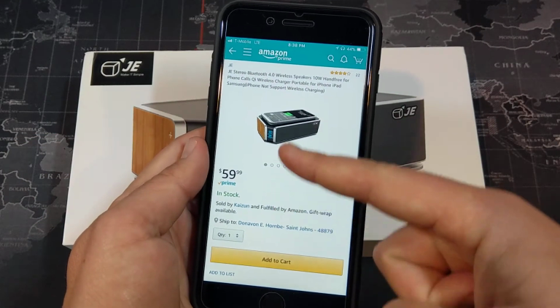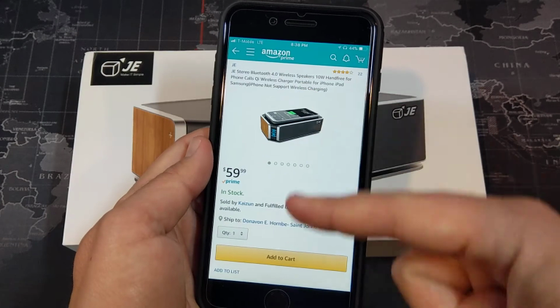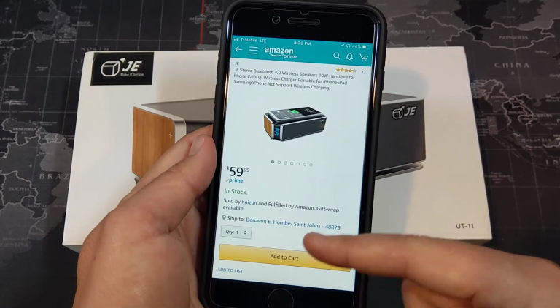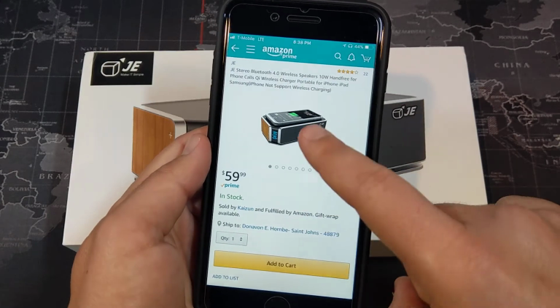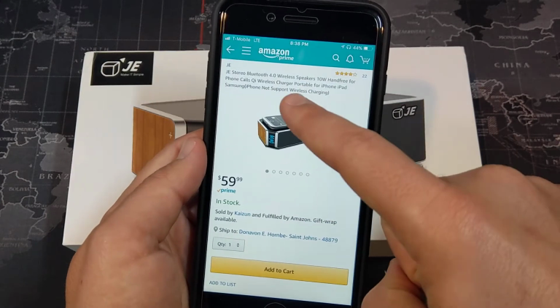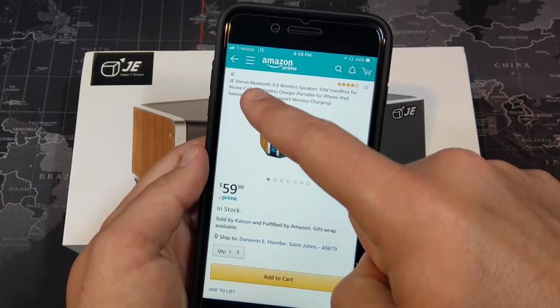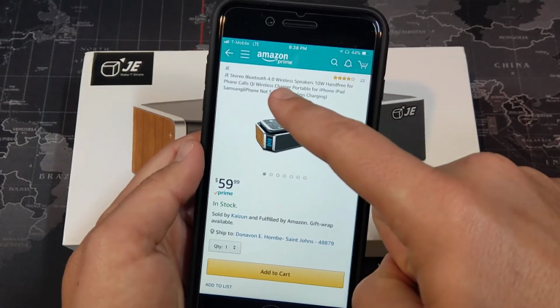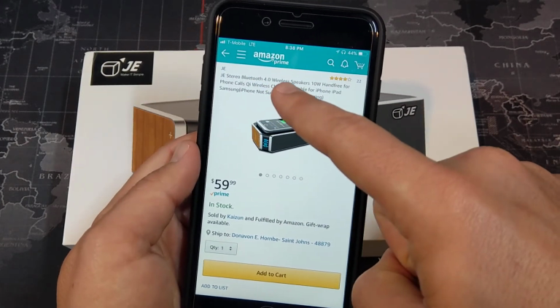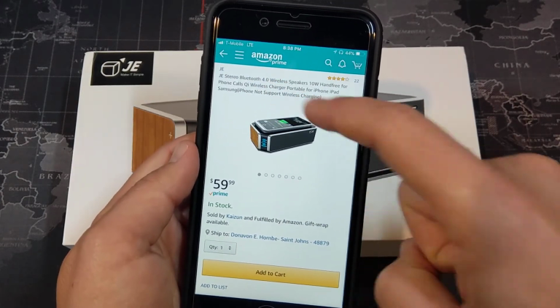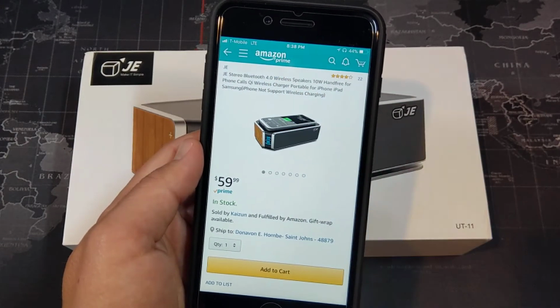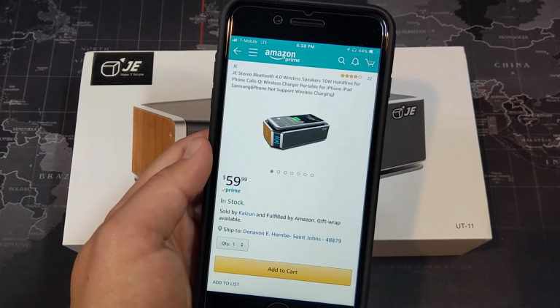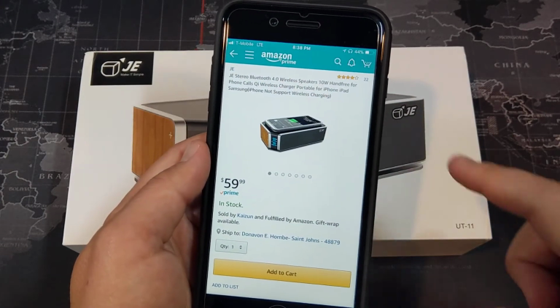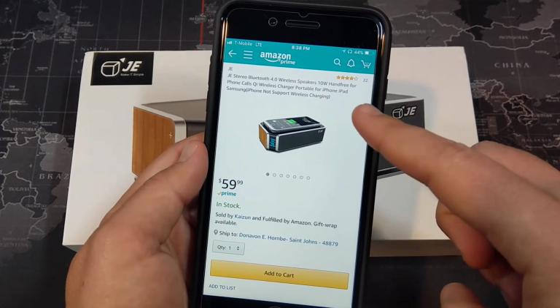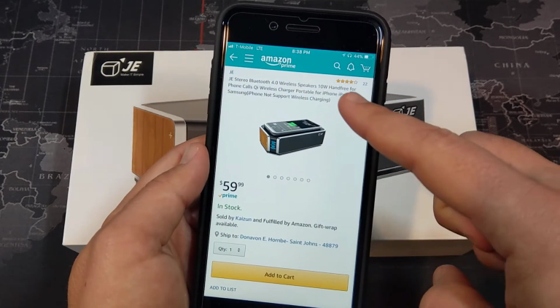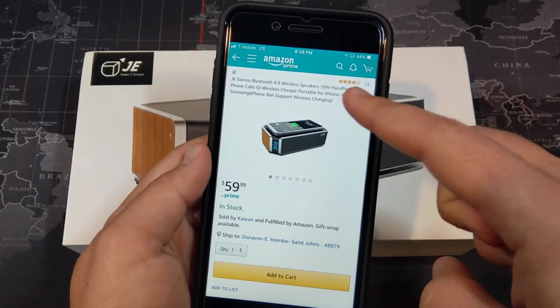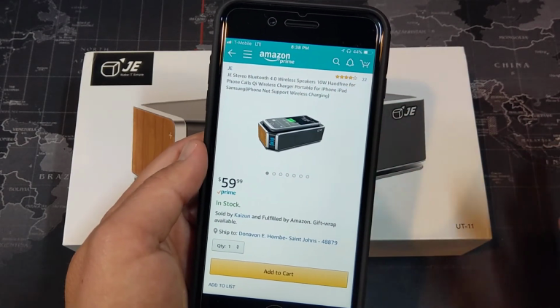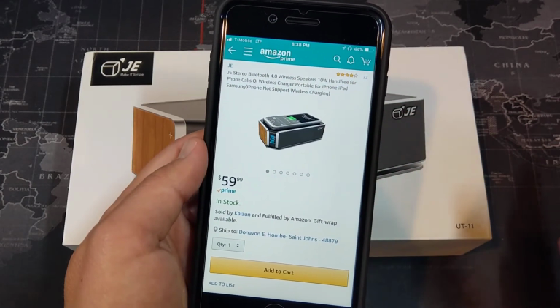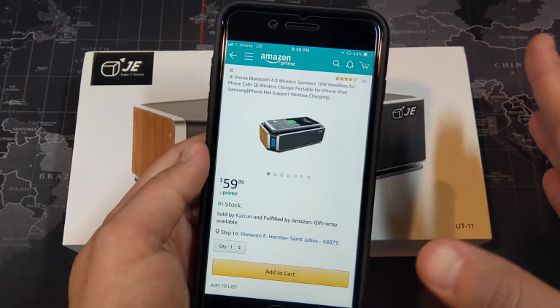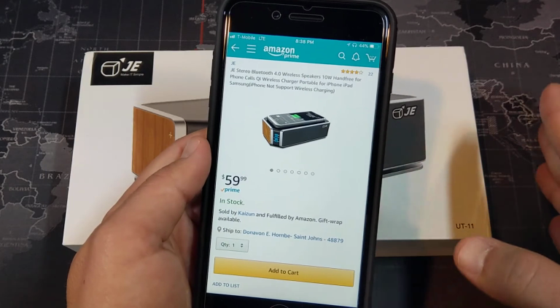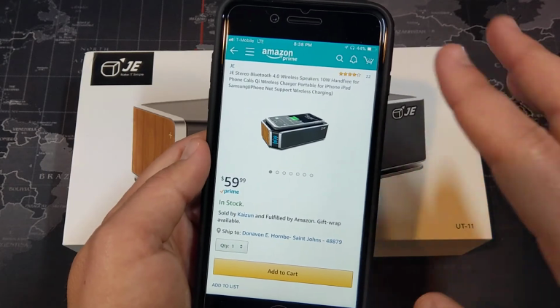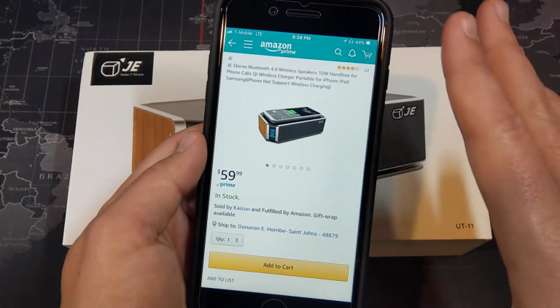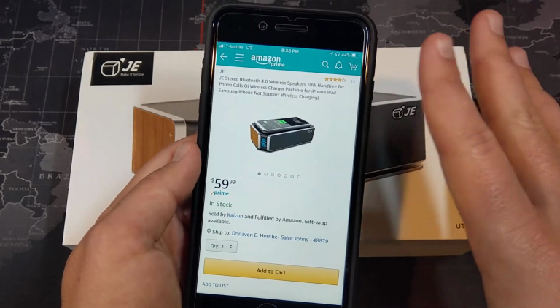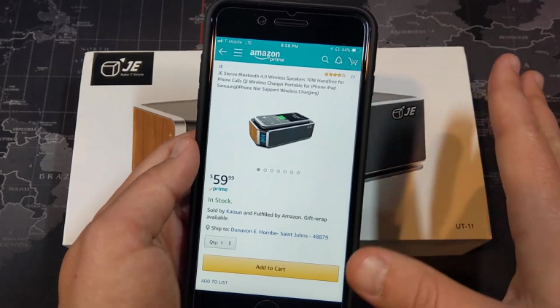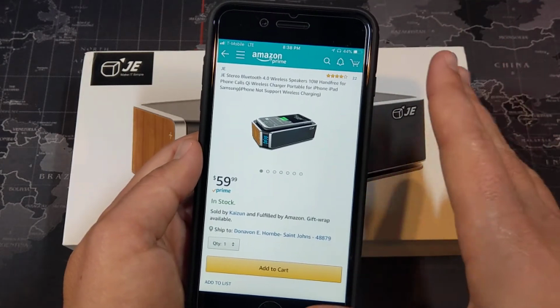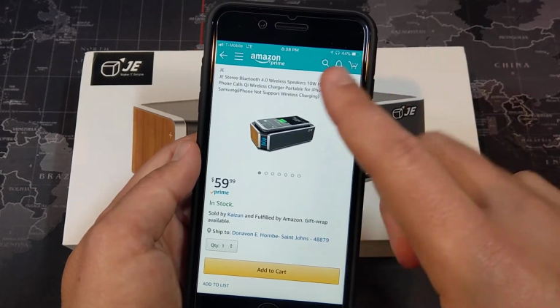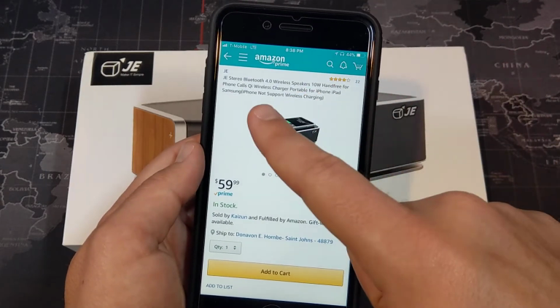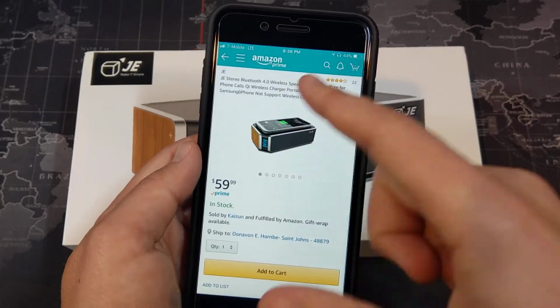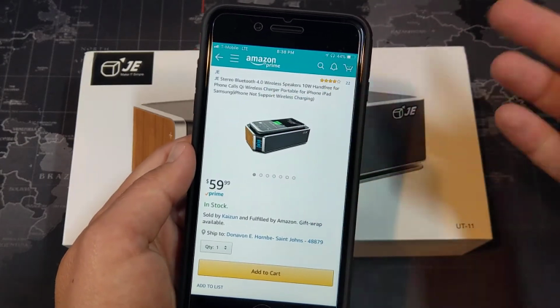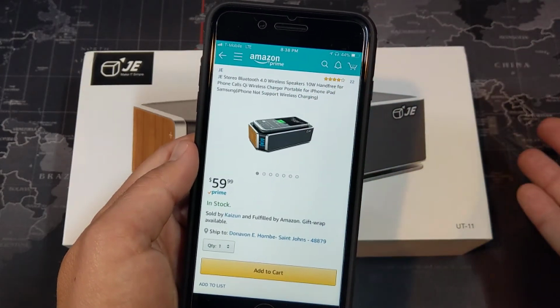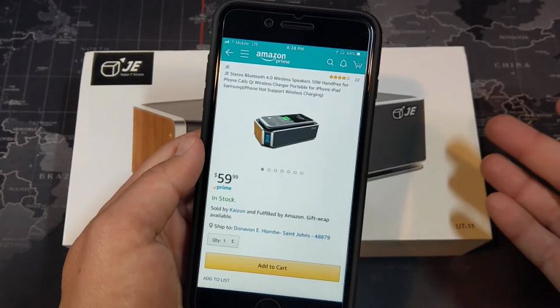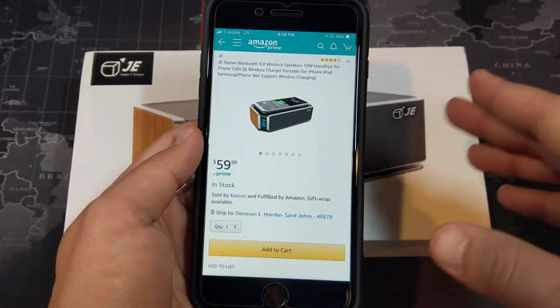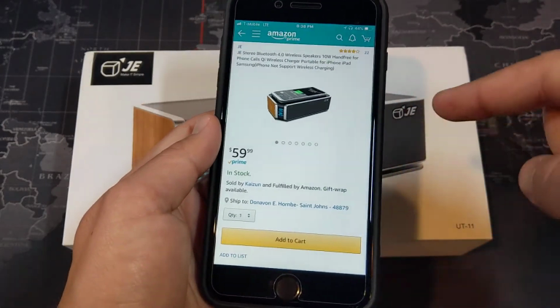It uses Bluetooth 4.0 and has a 10-watt speaker in there, so pretty decent output. We also of course have Qi wireless charging.